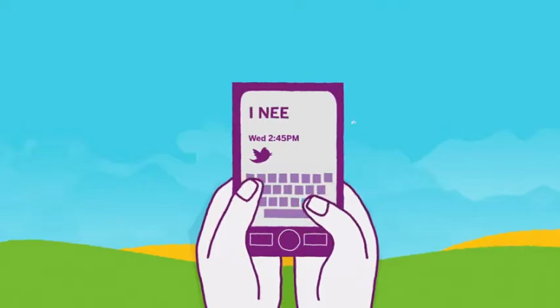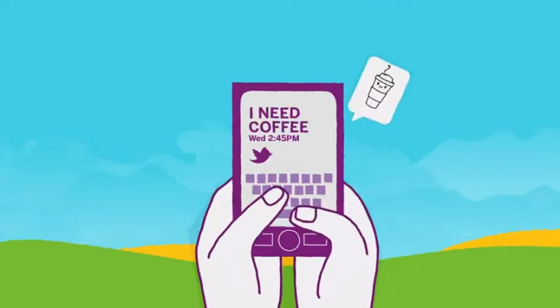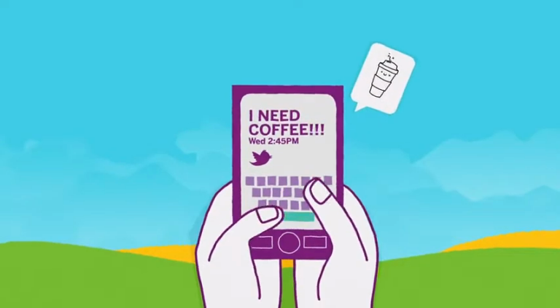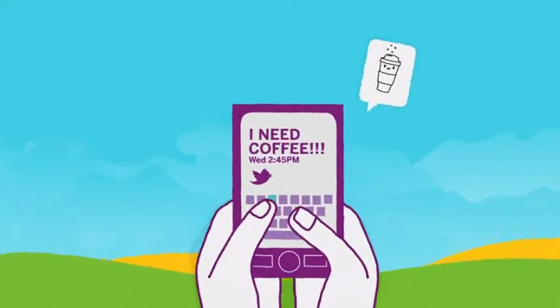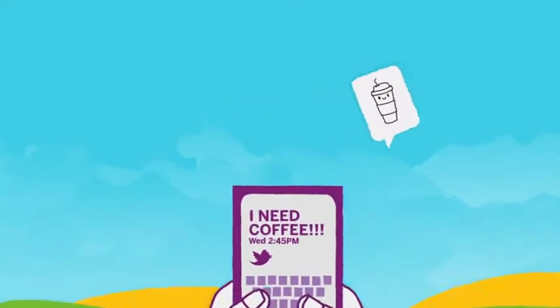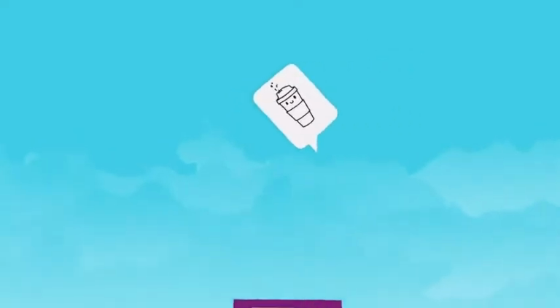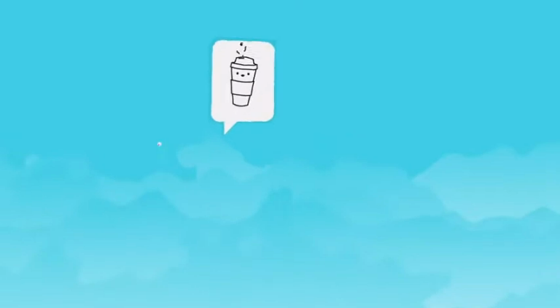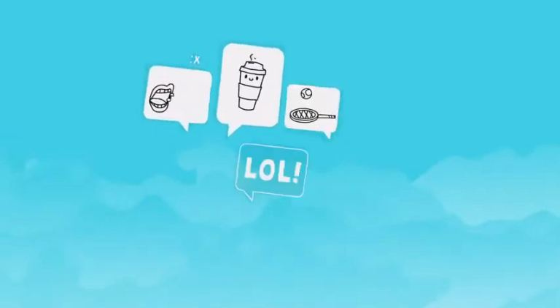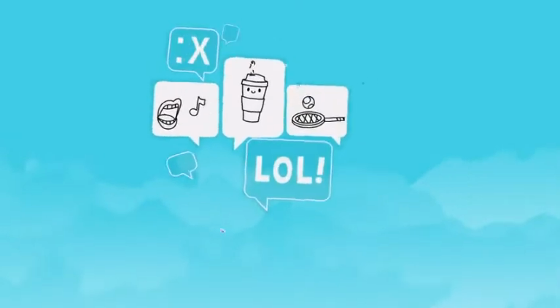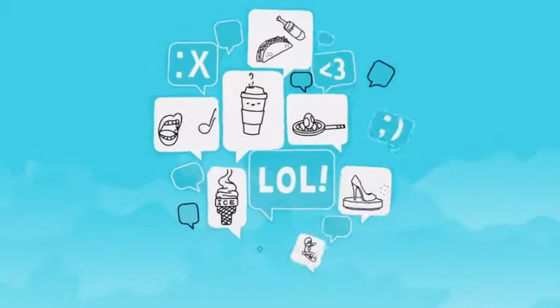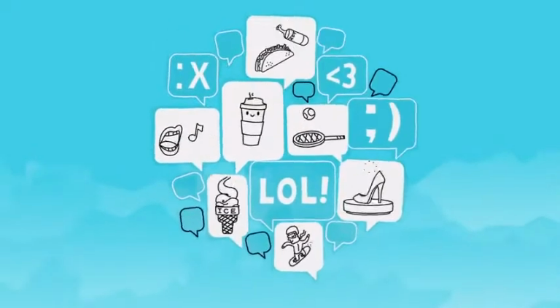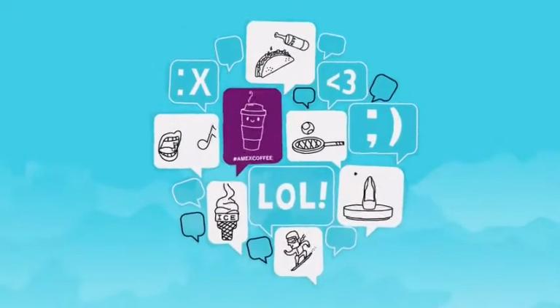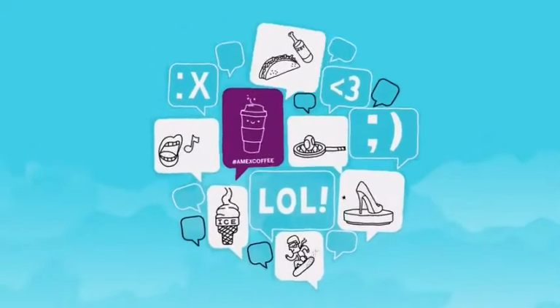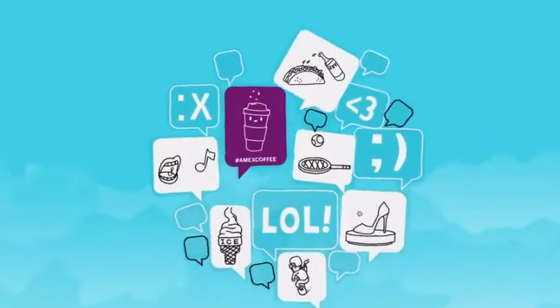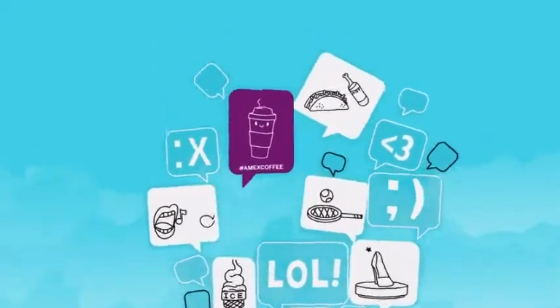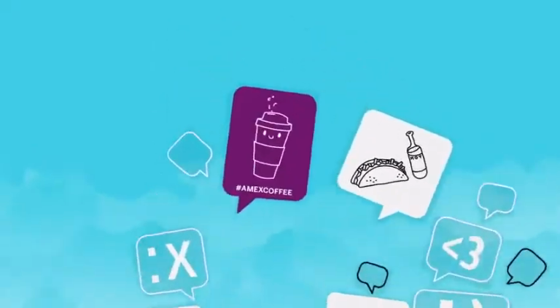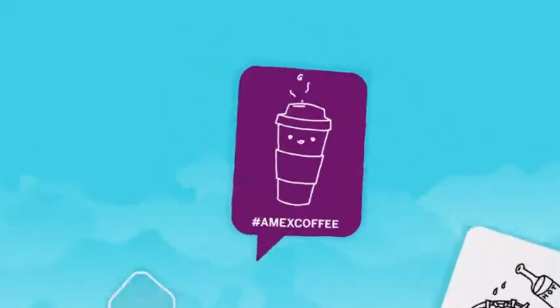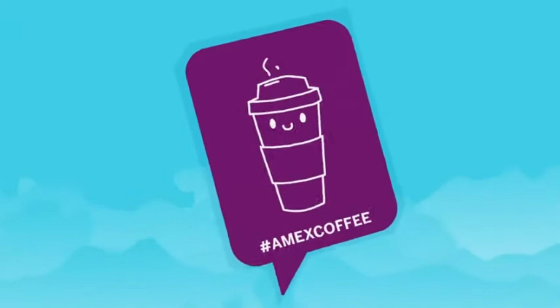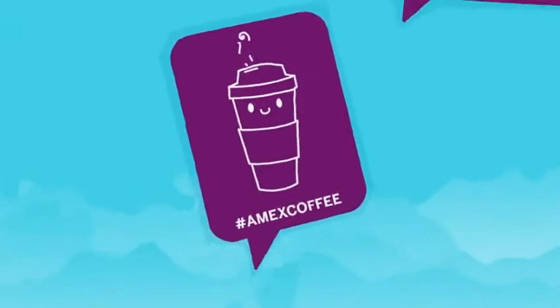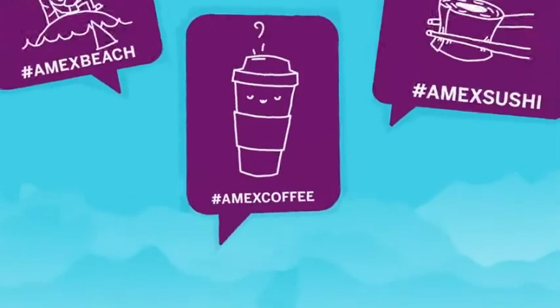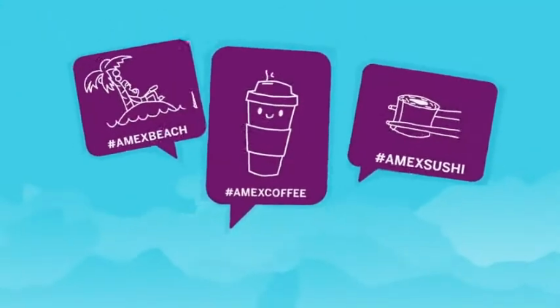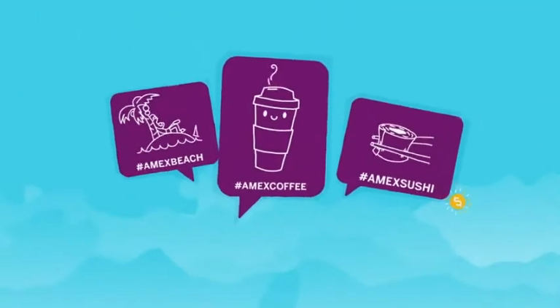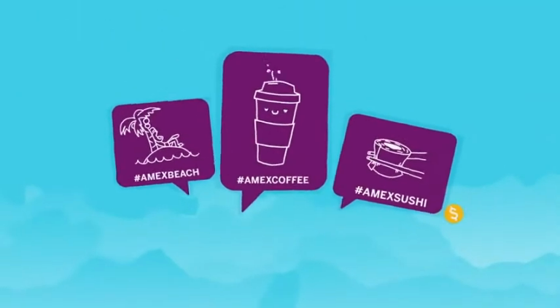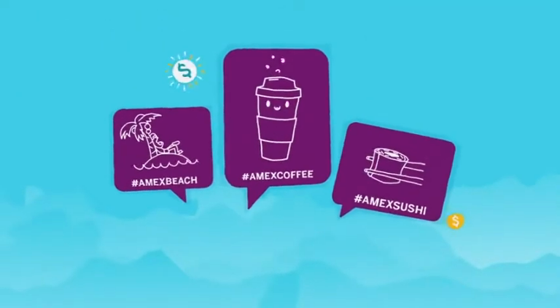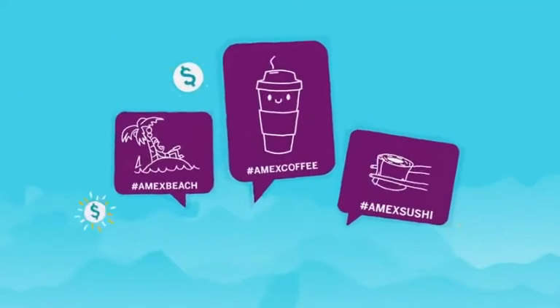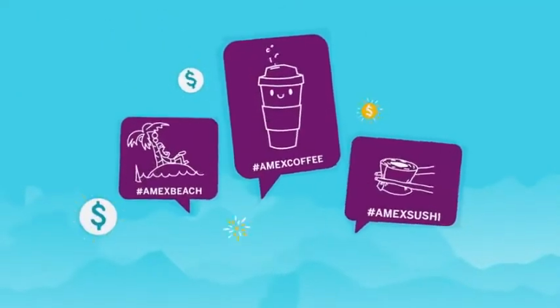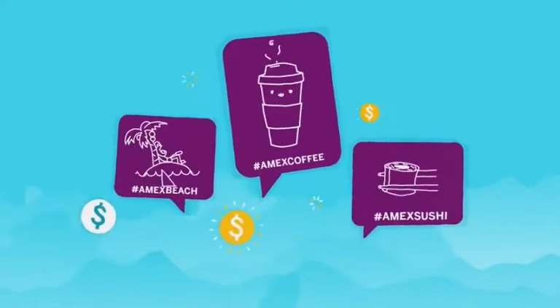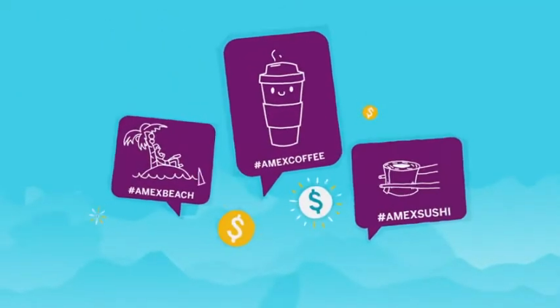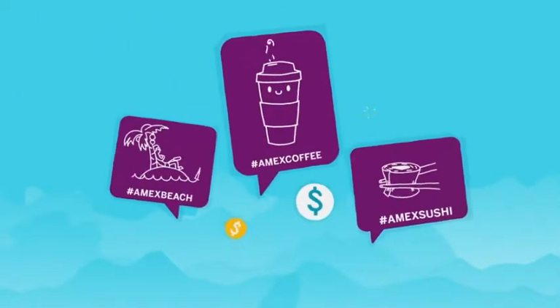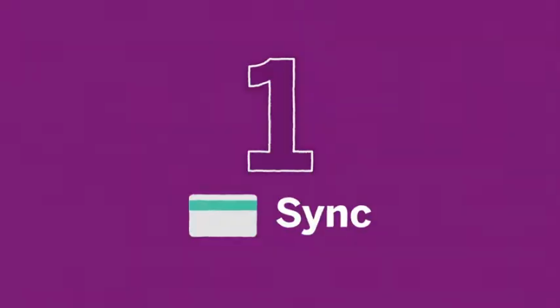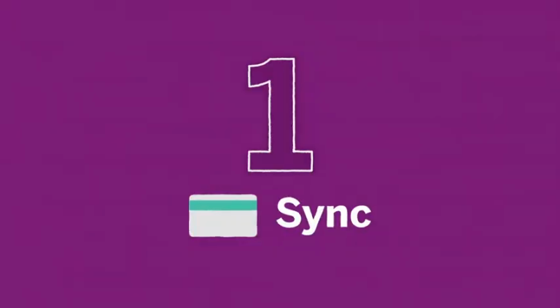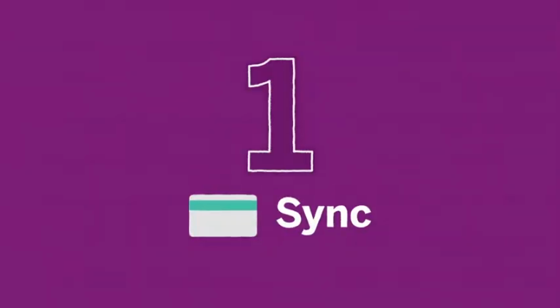Every day you tweet about the things you love. But what if those tweets could be more than just tweets? Now, when you sync your eligible American Express card with Twitter, tweets about the things you love can save you money on the things you love. Here's how.